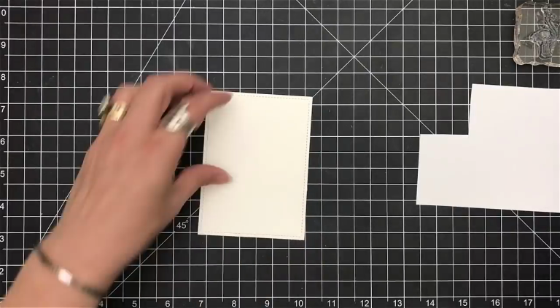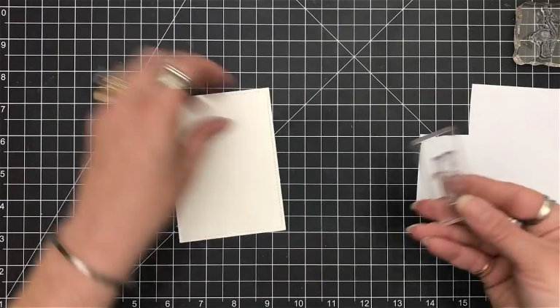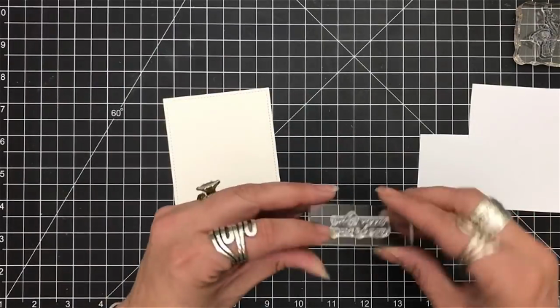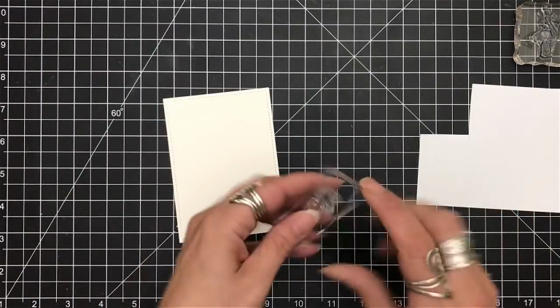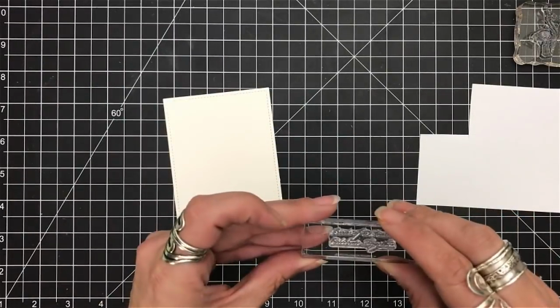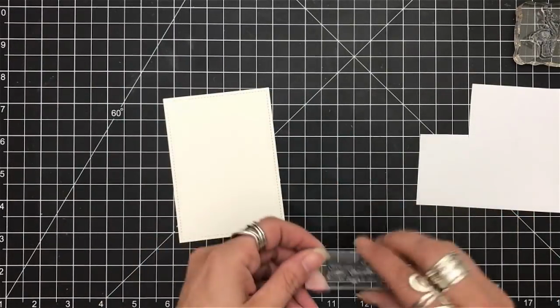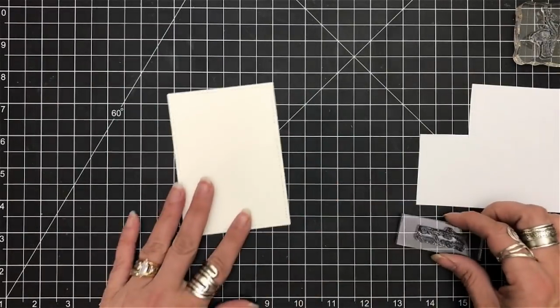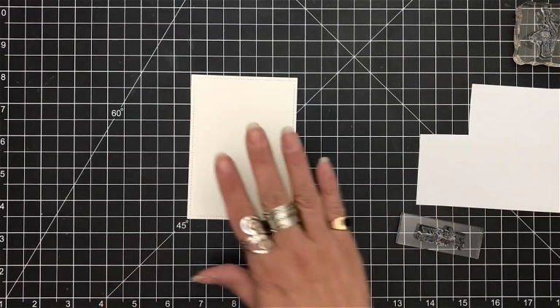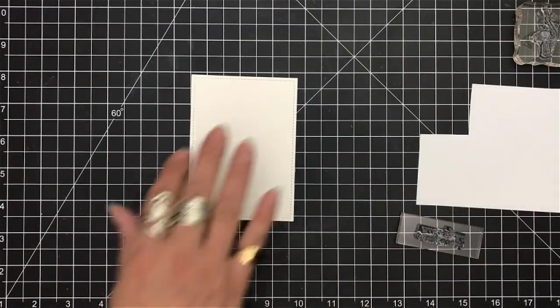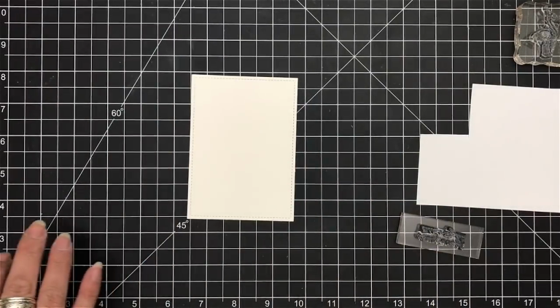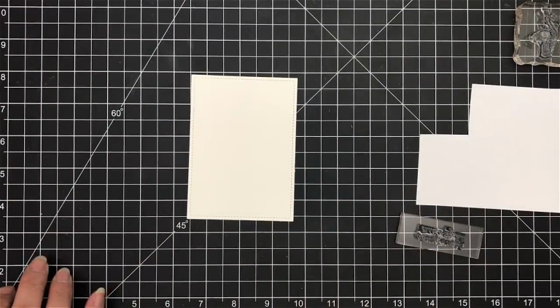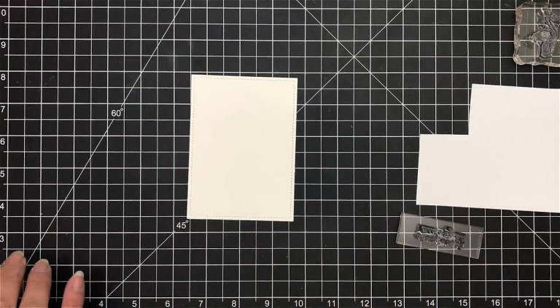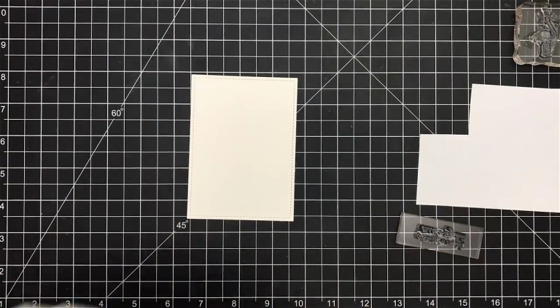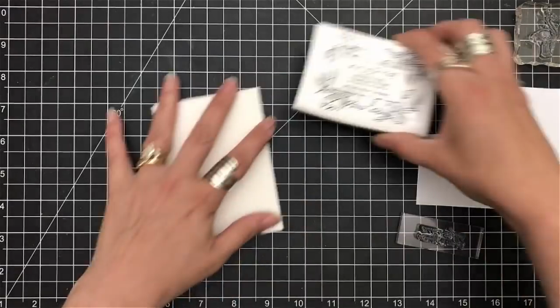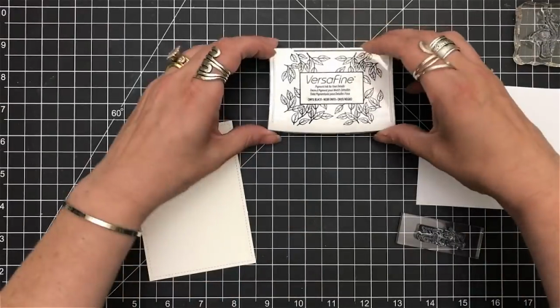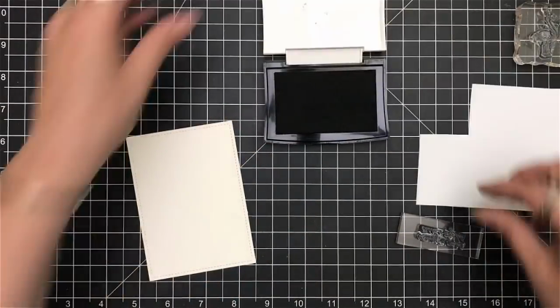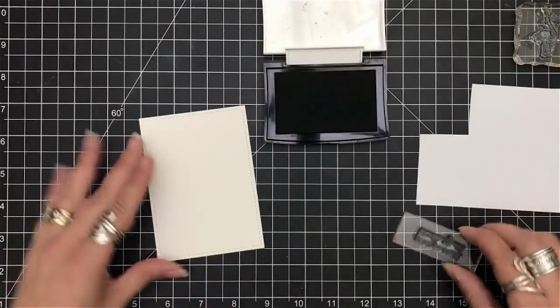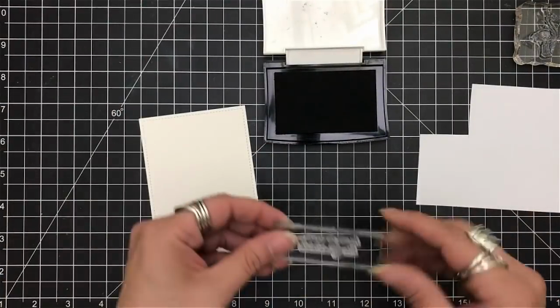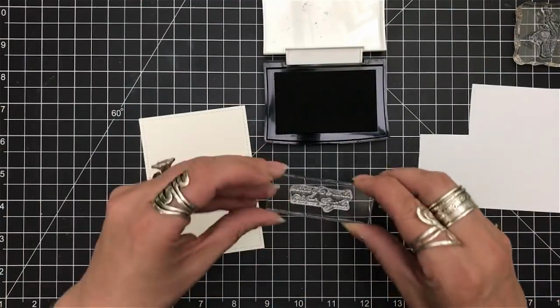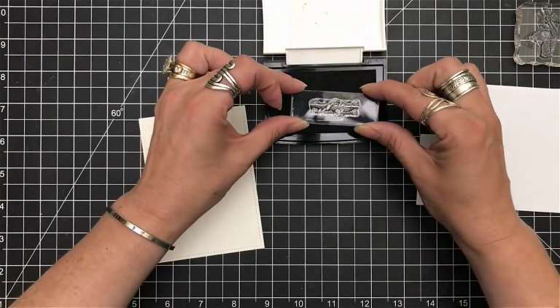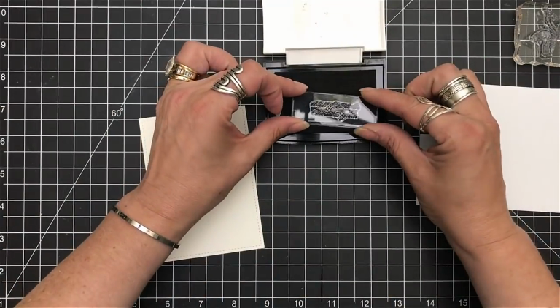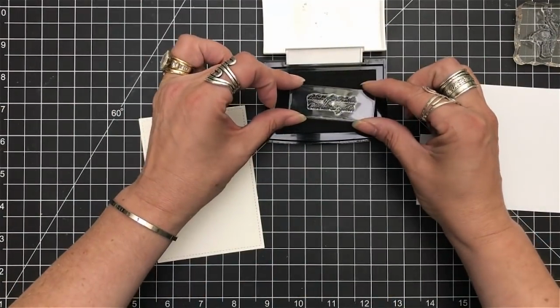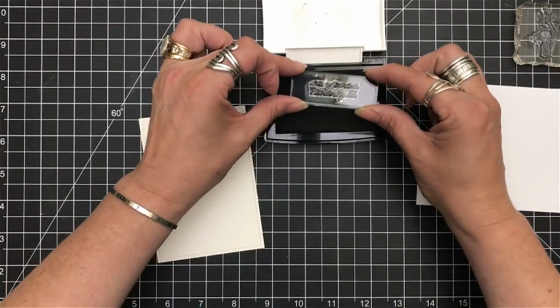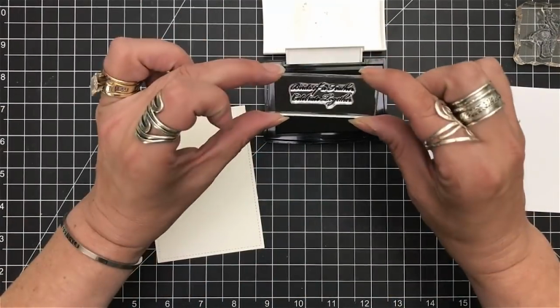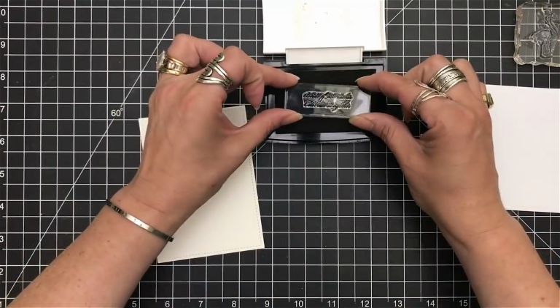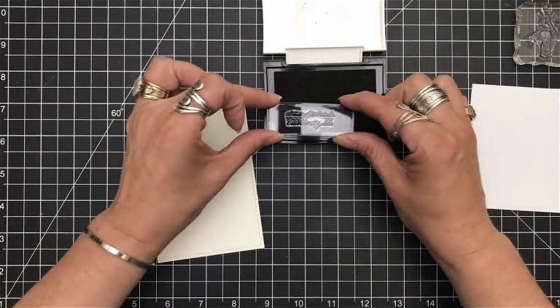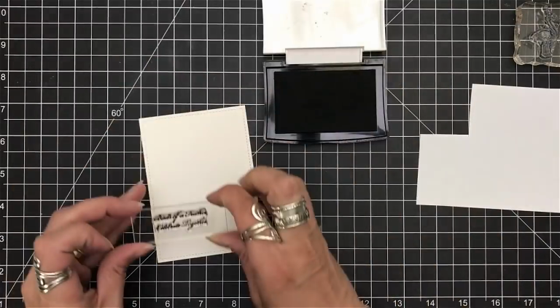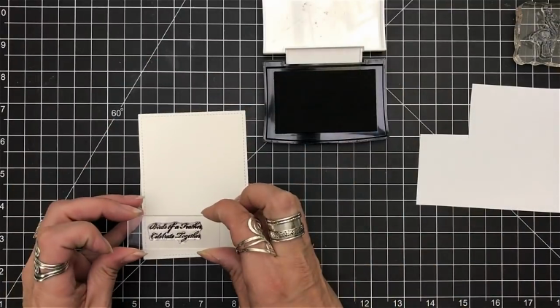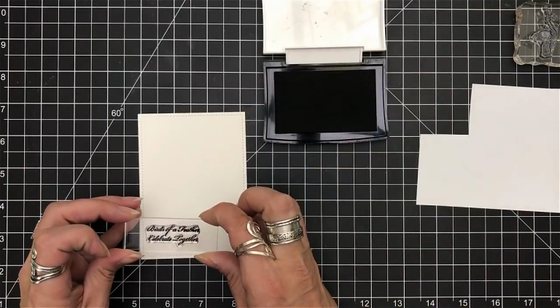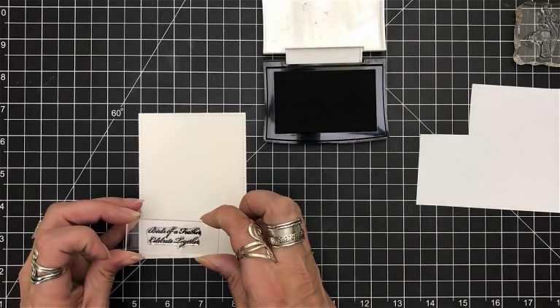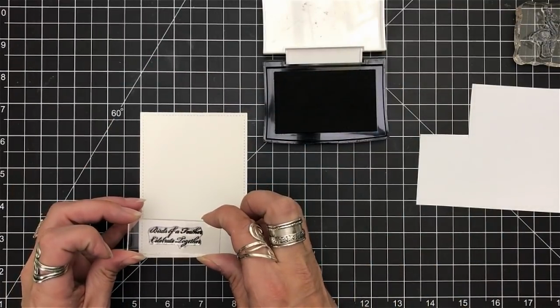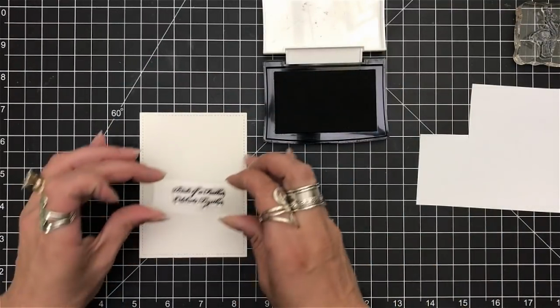I grabbed a piece of my Canson XL Bristol cardstock because I want to play with my Zig Clean Color brush markers. I haven't played with them in a while so I had to pull them out.